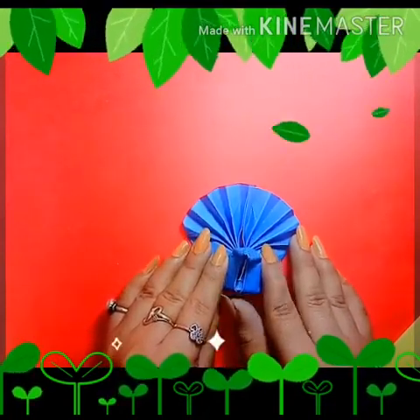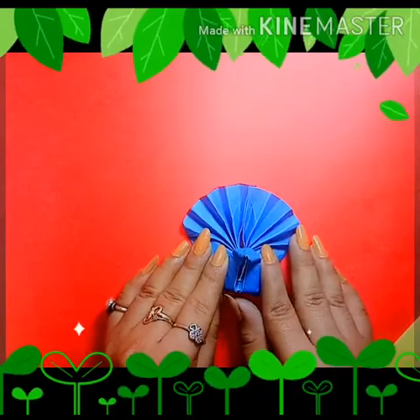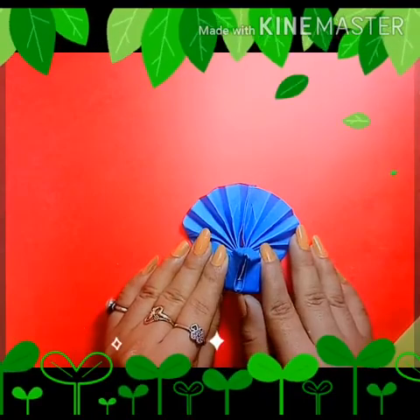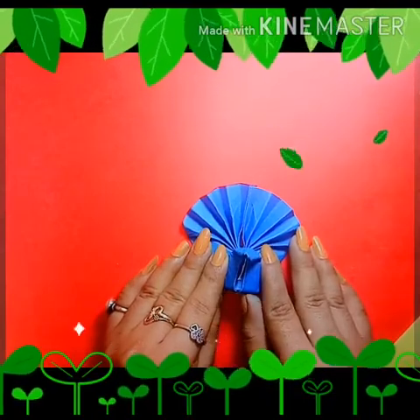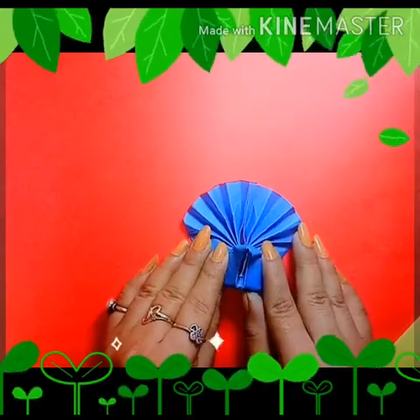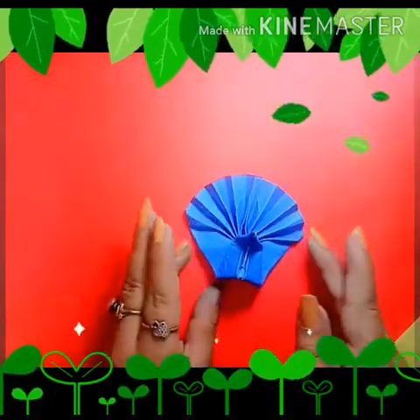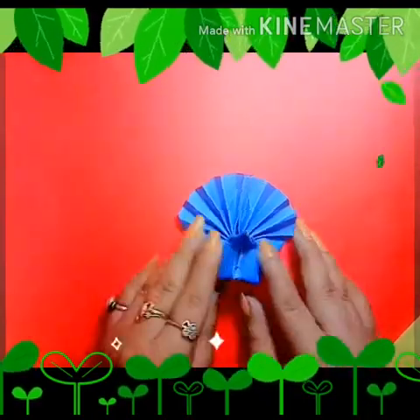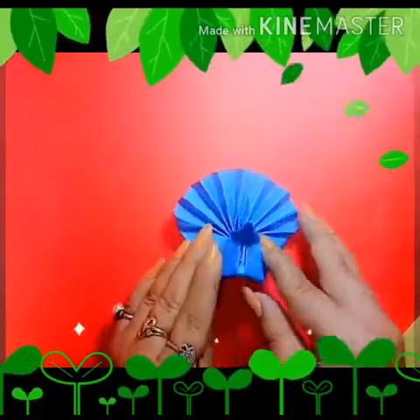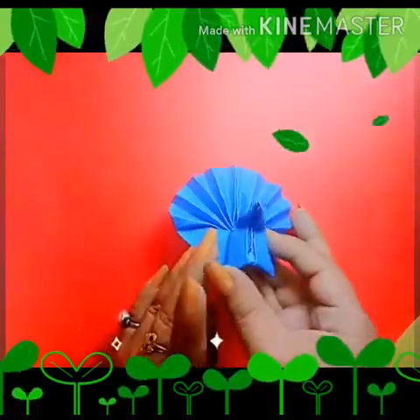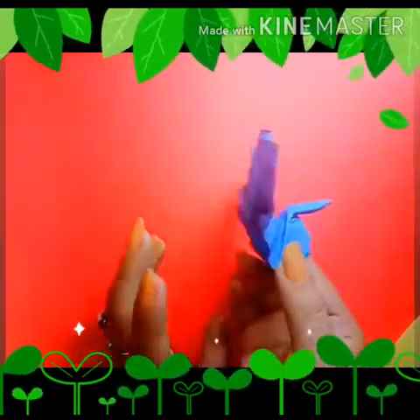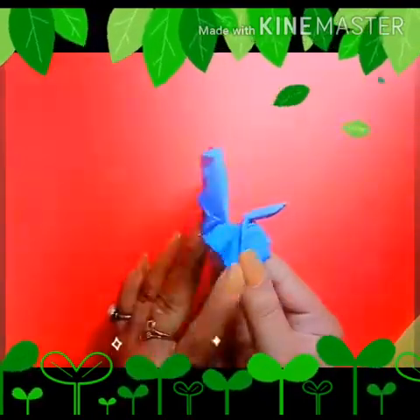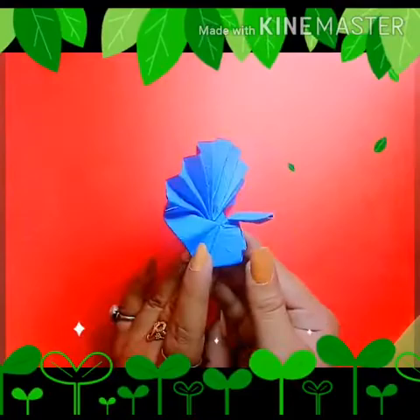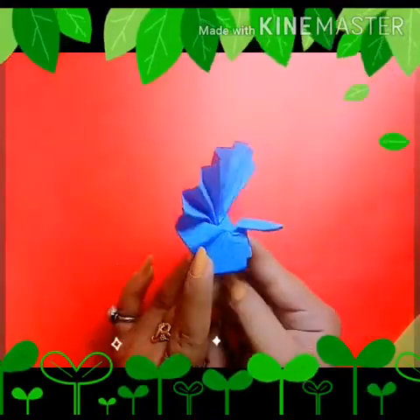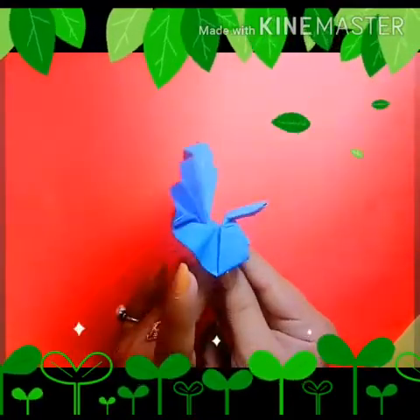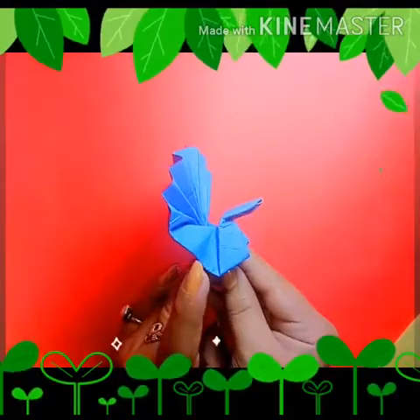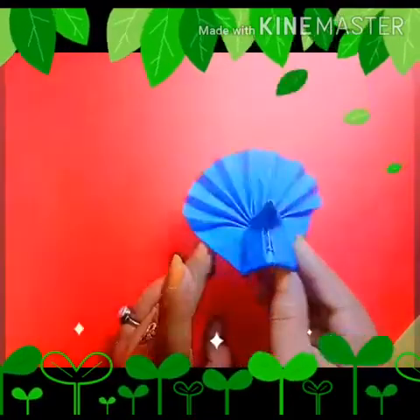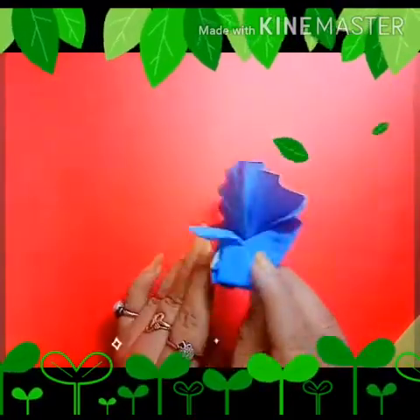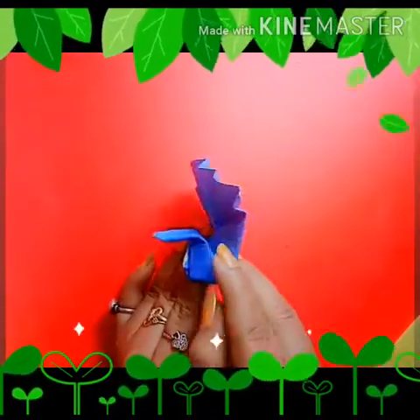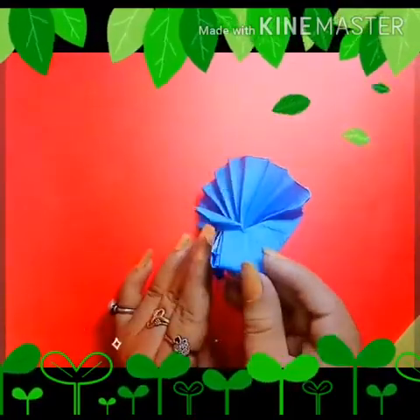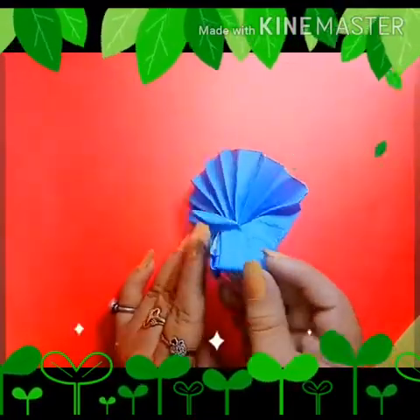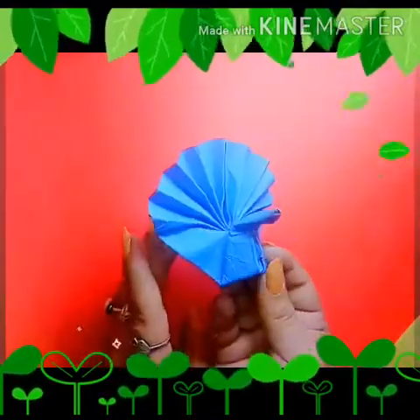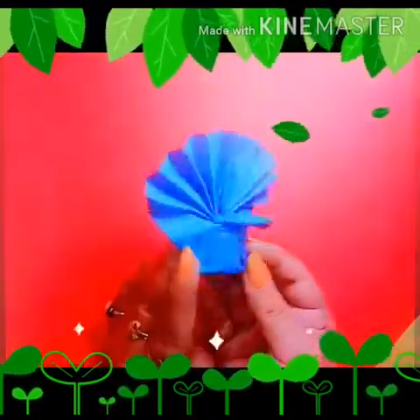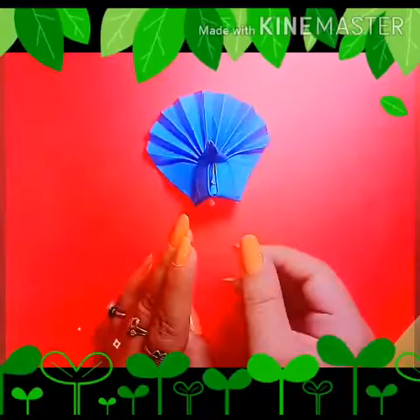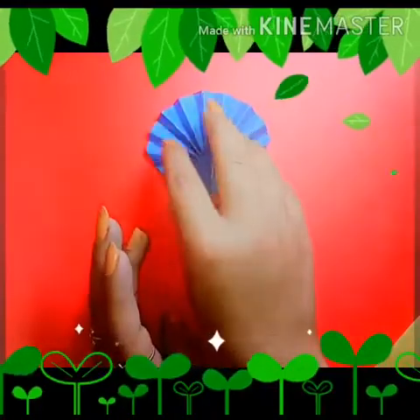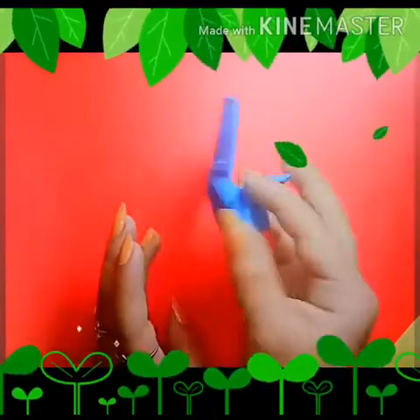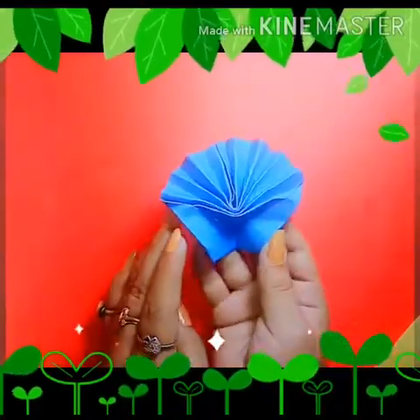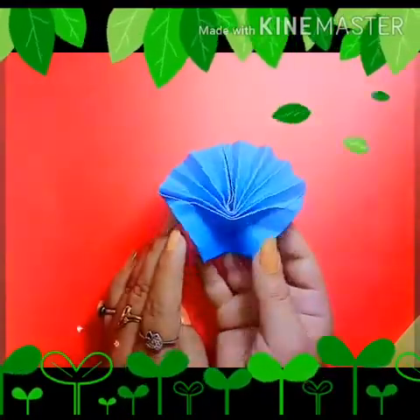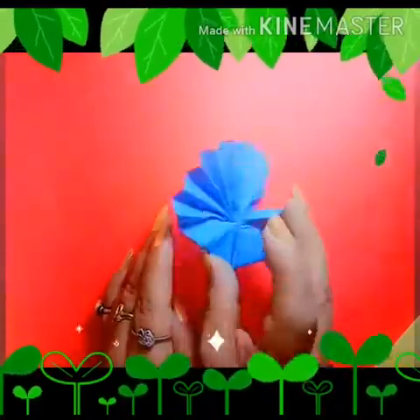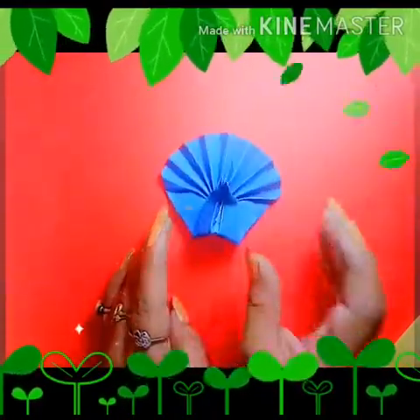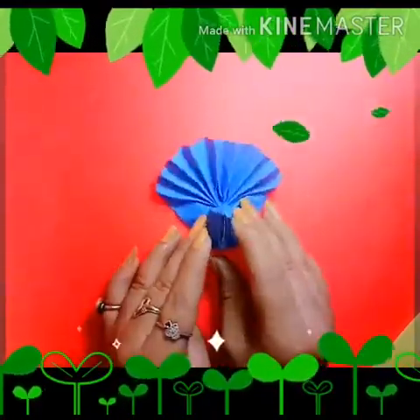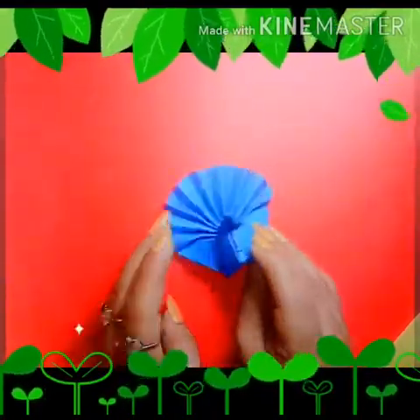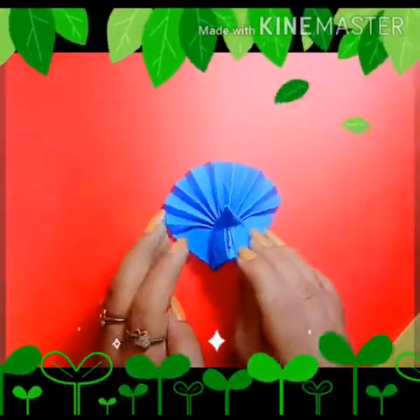Myself Arshita, and today we will learn about crafting. I will teach you how to make a peacock with the help of a simple rectangle shape paper of any color which you want. So let's get started.